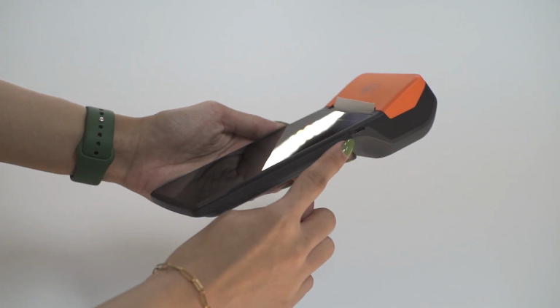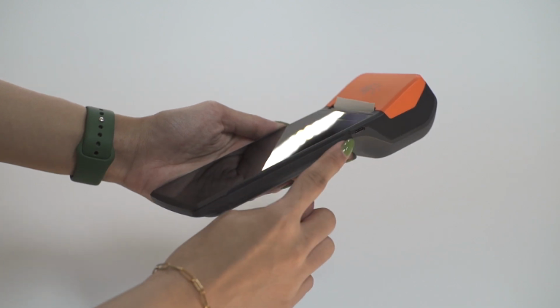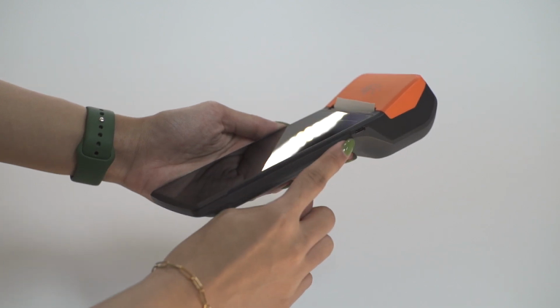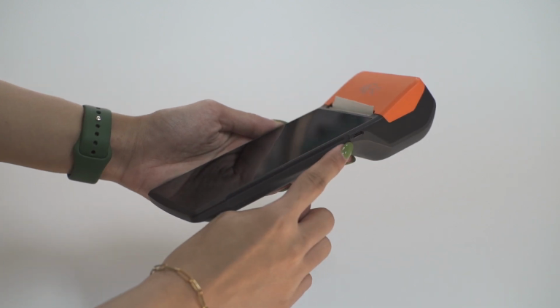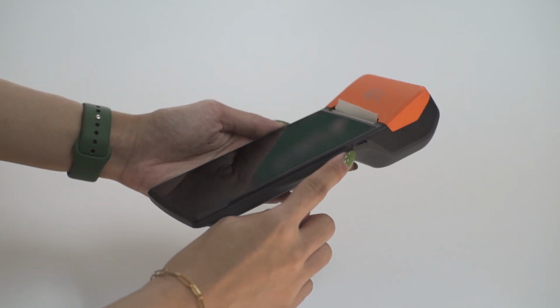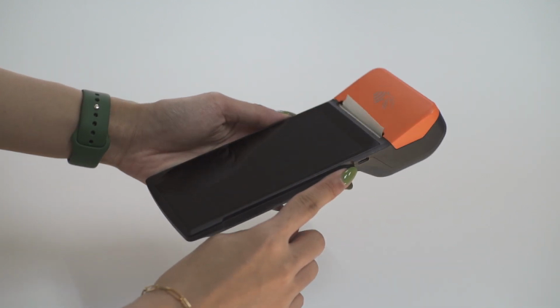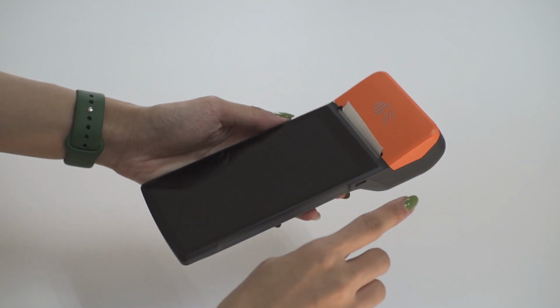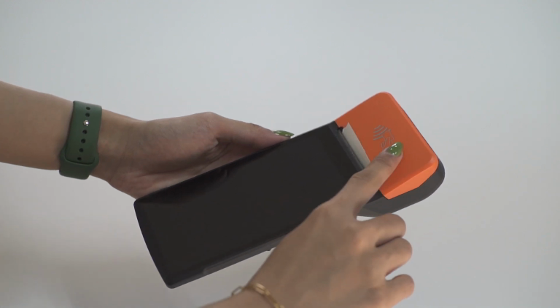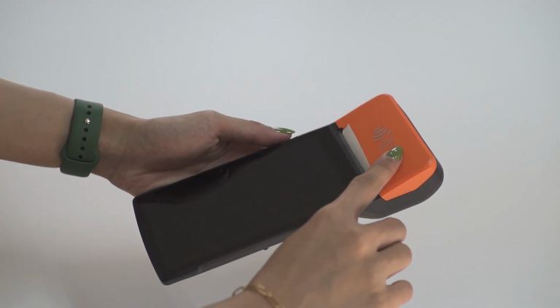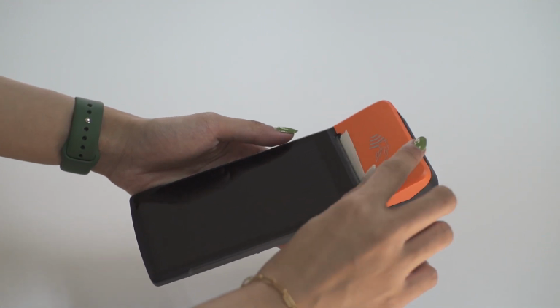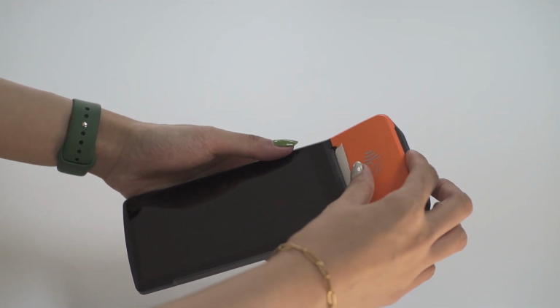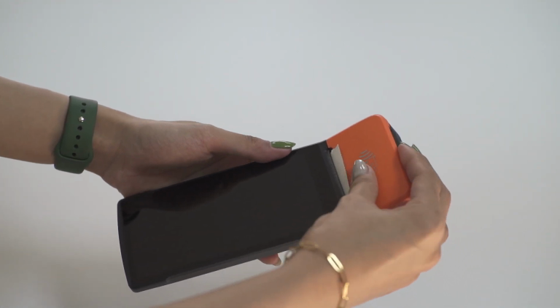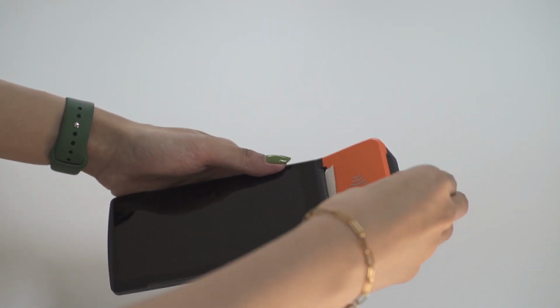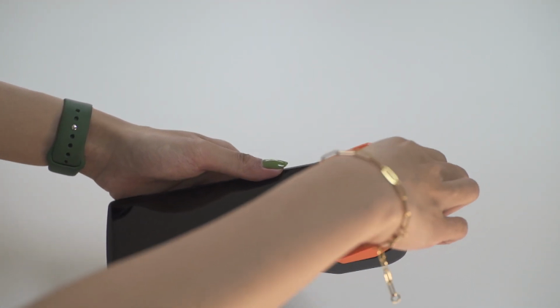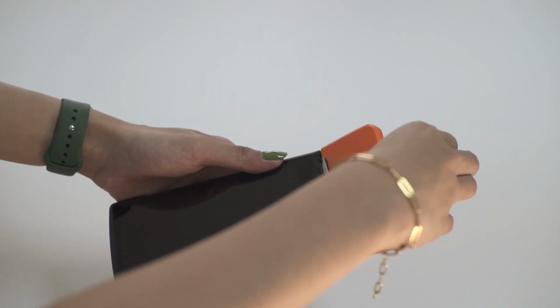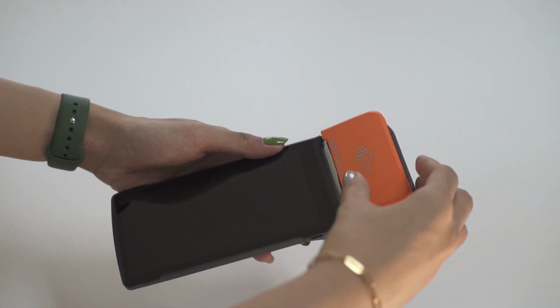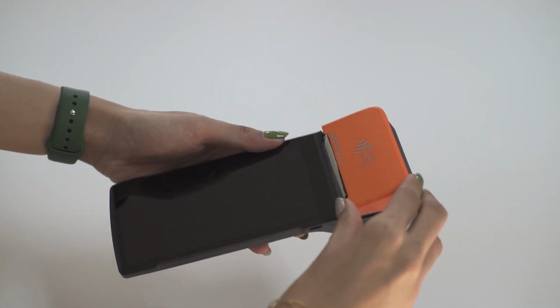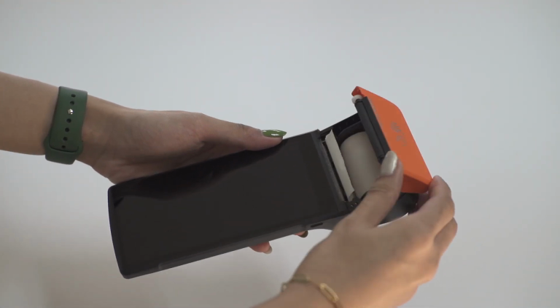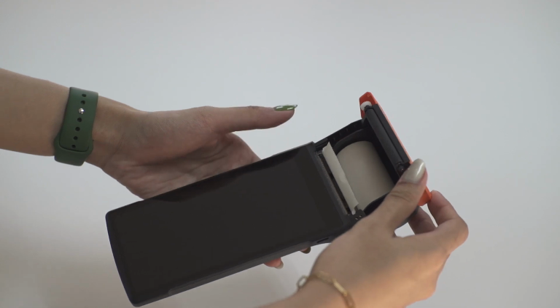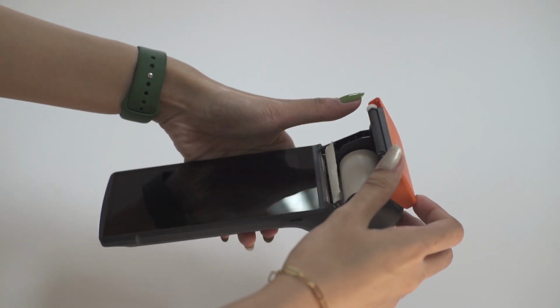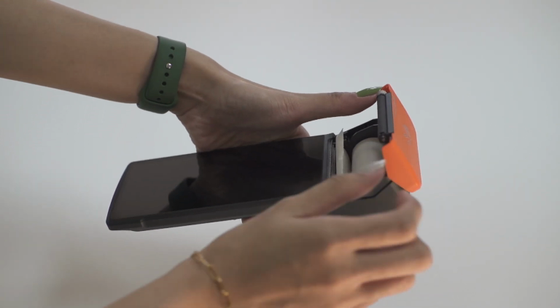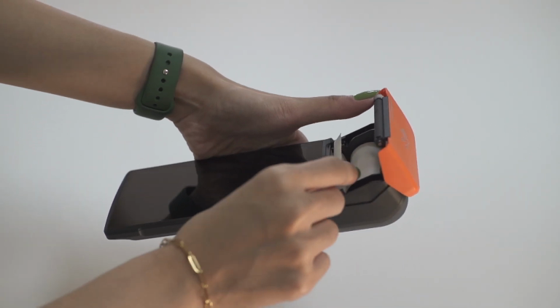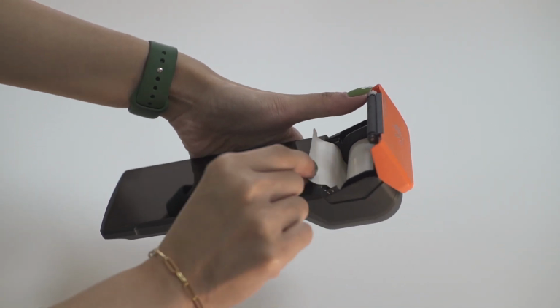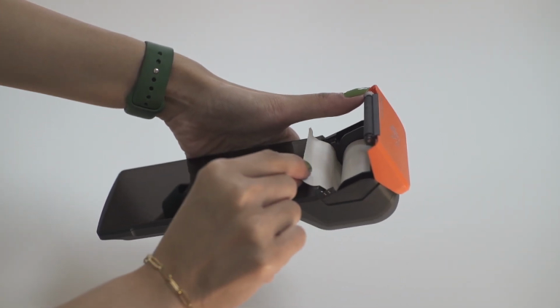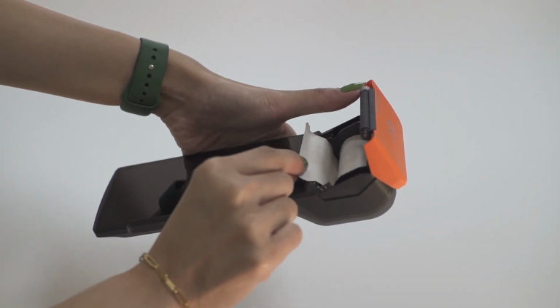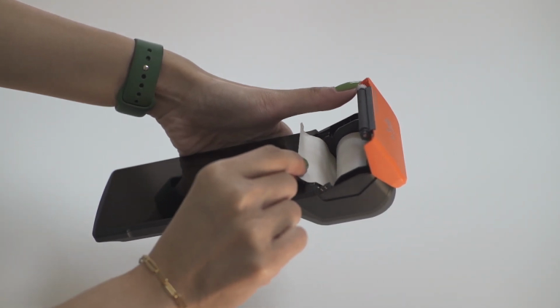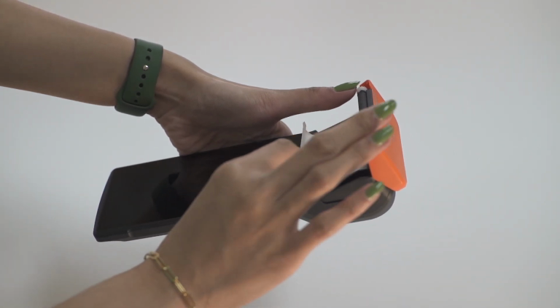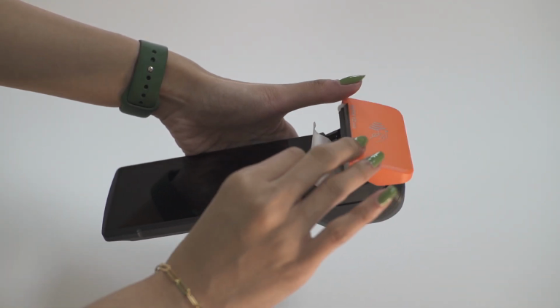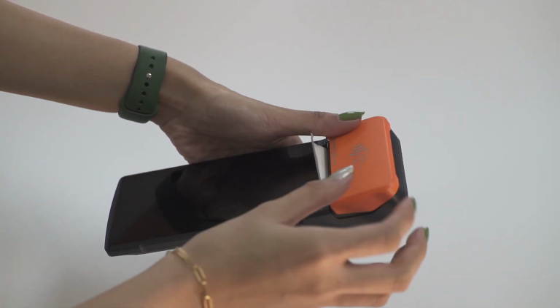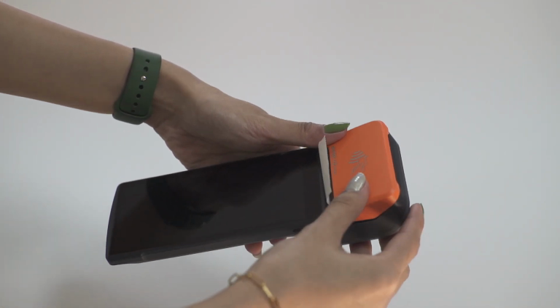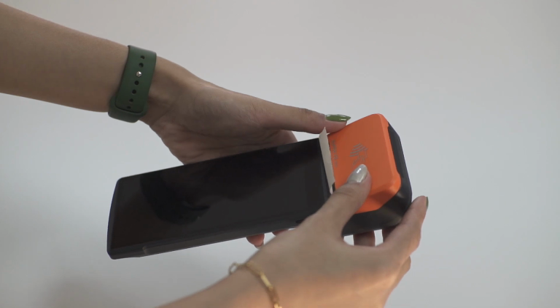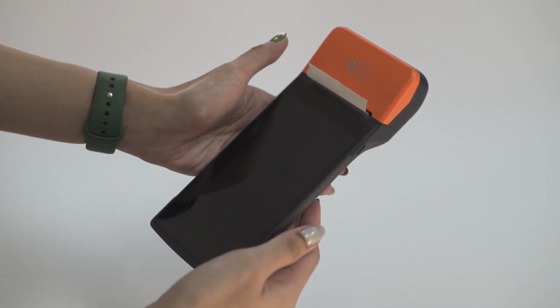The orange part above is the printer paper storage. Lift the orange tab to open and refill the paper. Please note that this specific model is compatible with 57 to 59 millimeter thermal printer rolls.